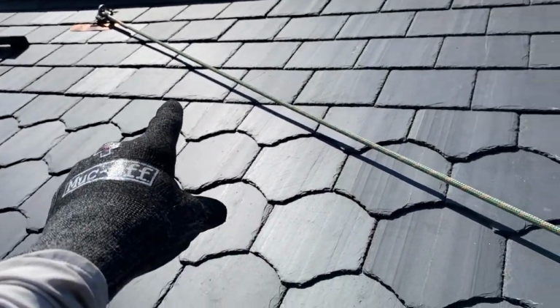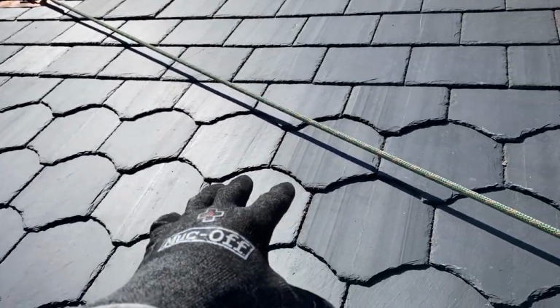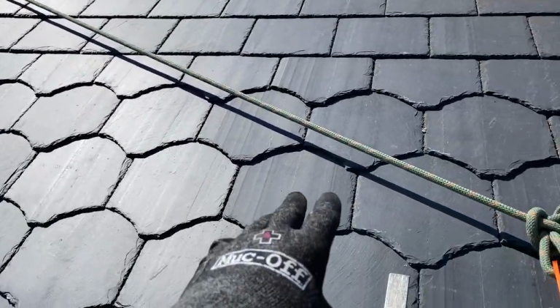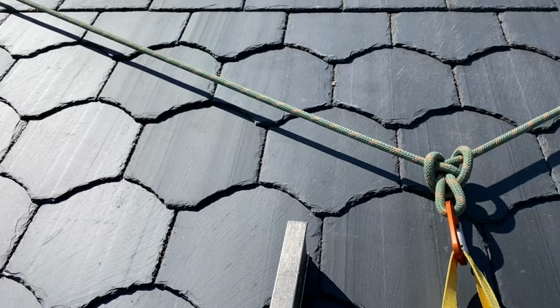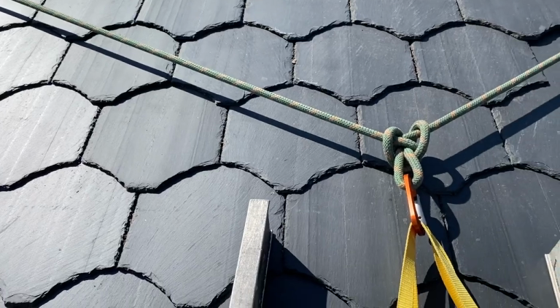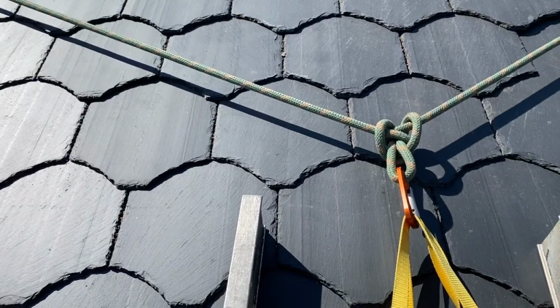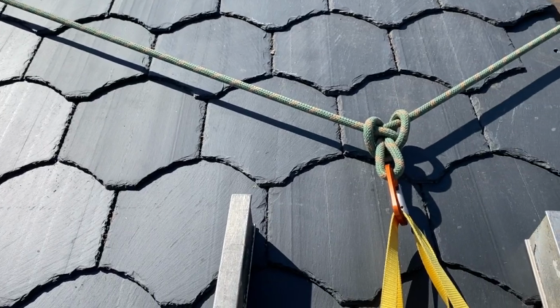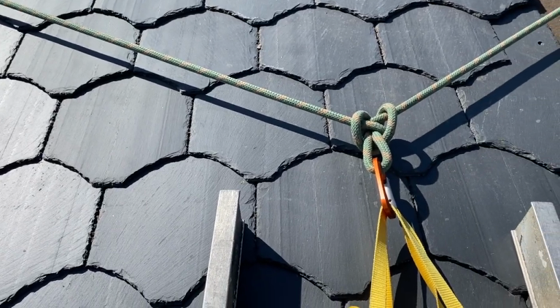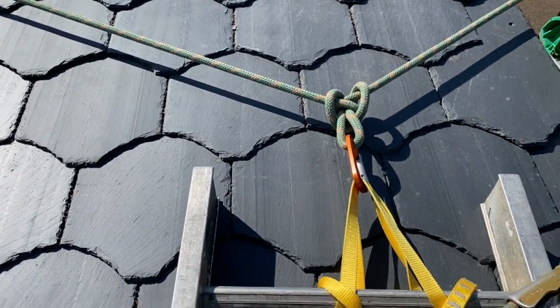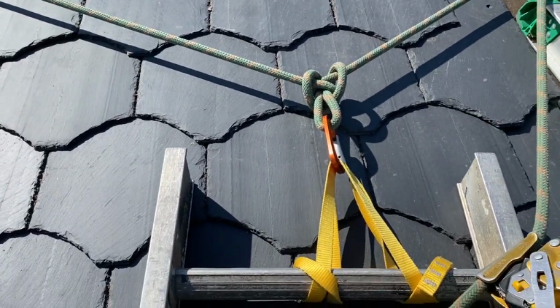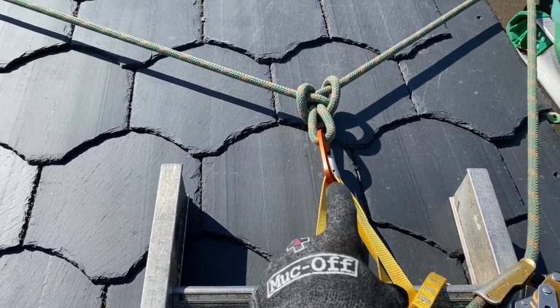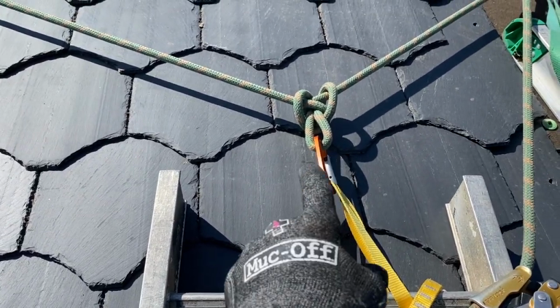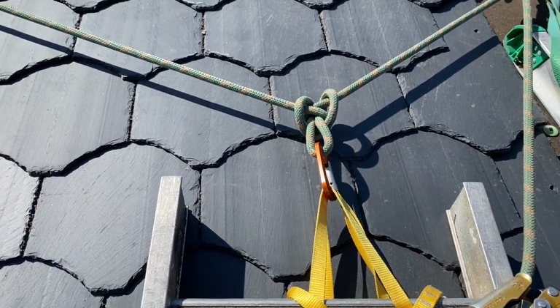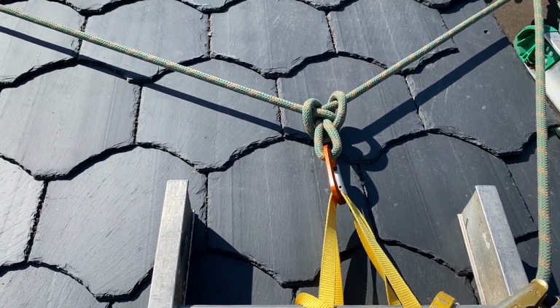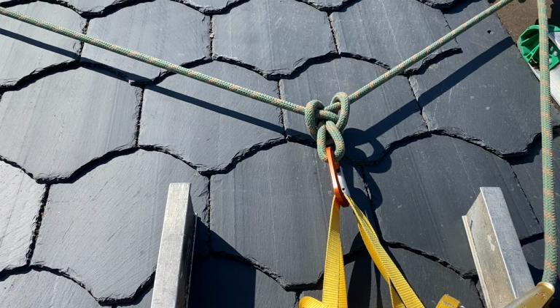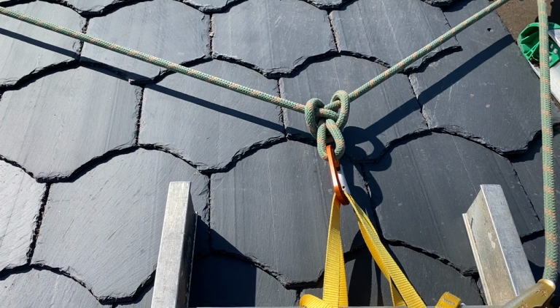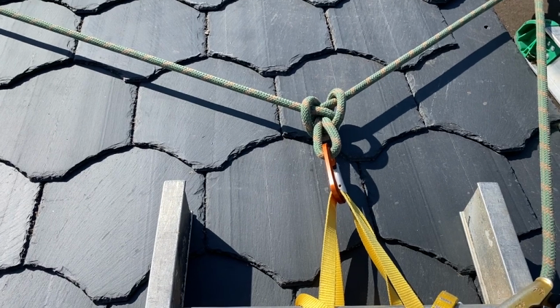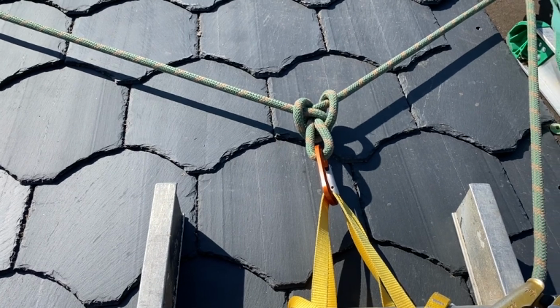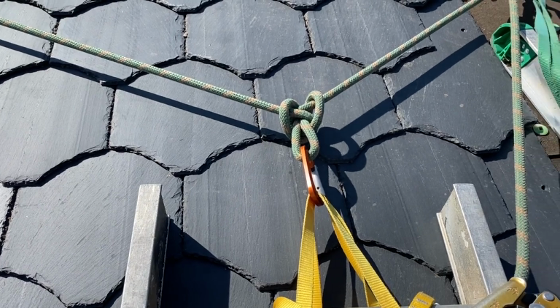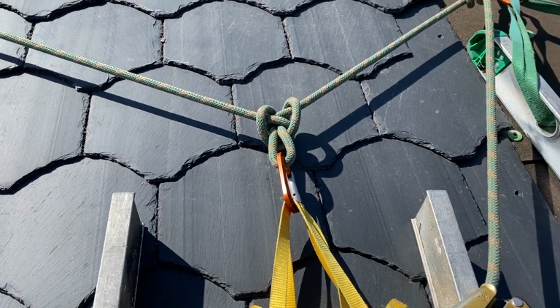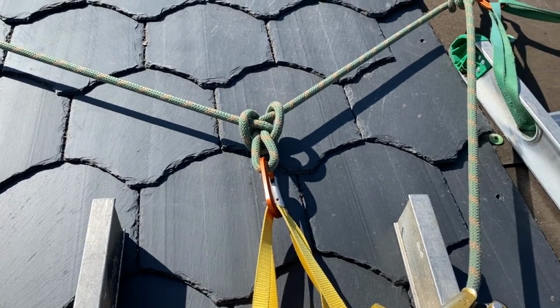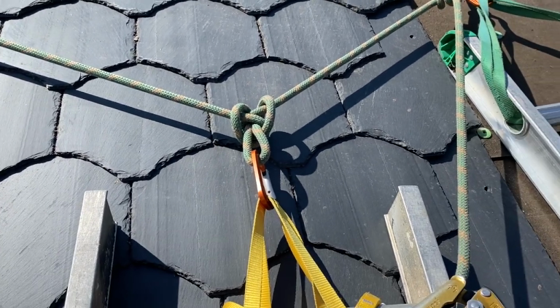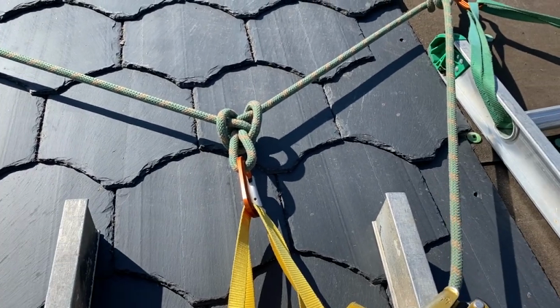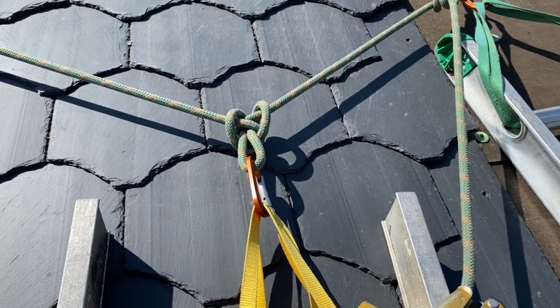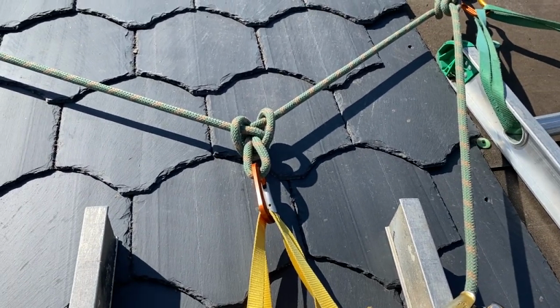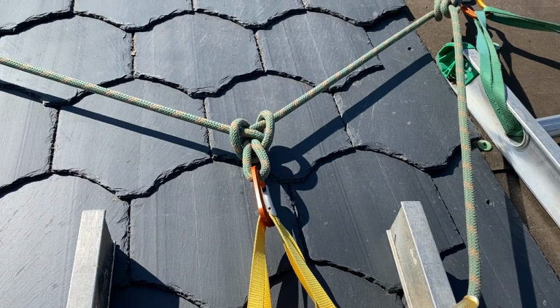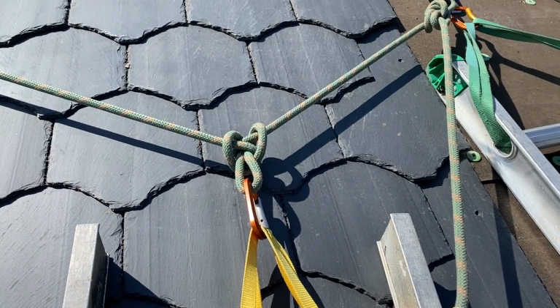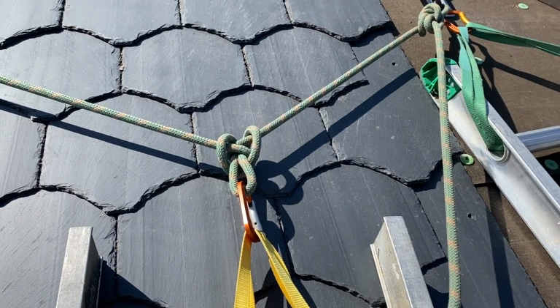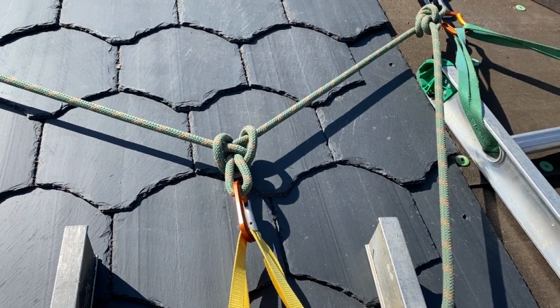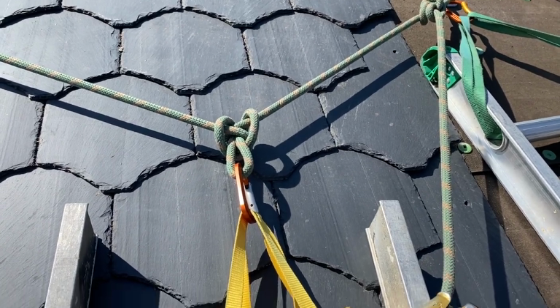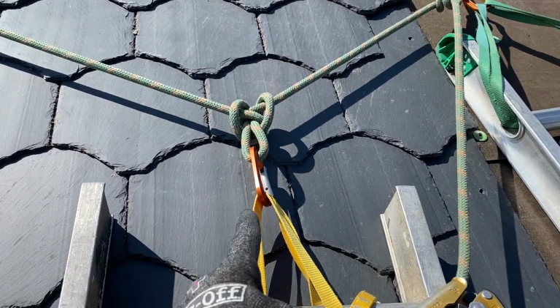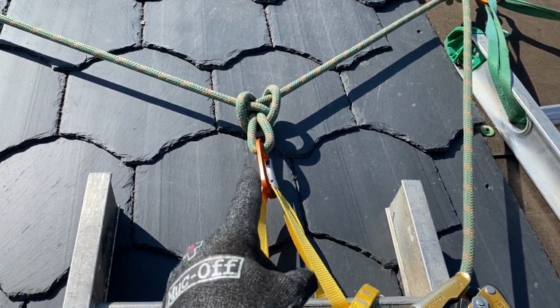I never walk on the slate and I needed access, which you'll see in a moment. But in roofing I have only ever needed two knots: the figure eight knot, which you can Google and learn to tie really well, and the butterfly knot.